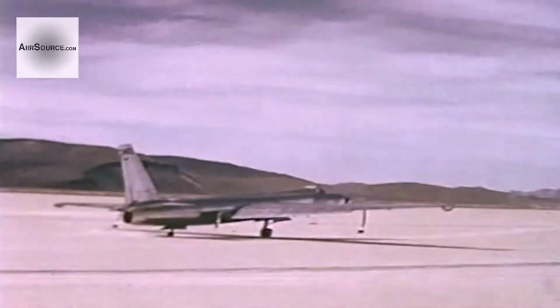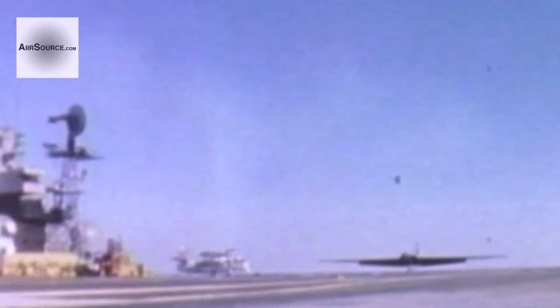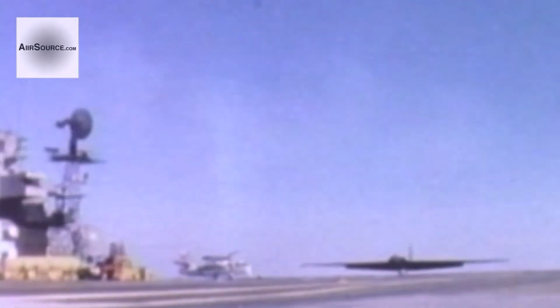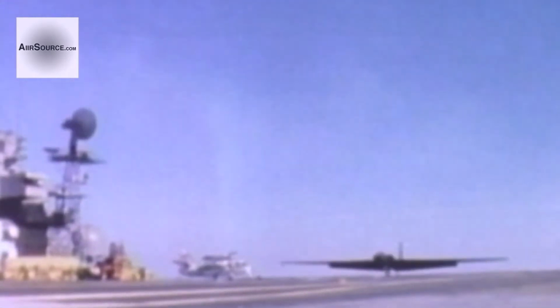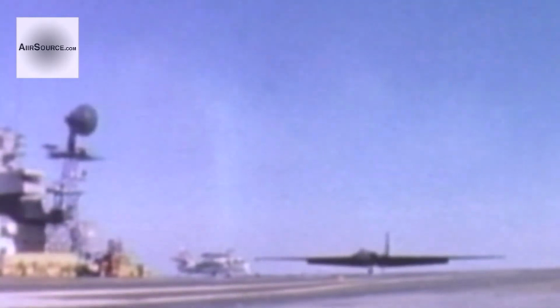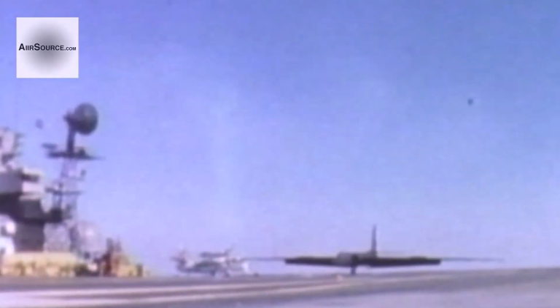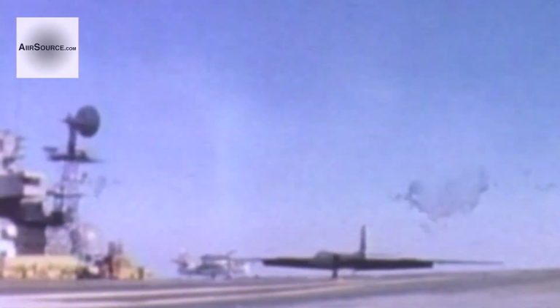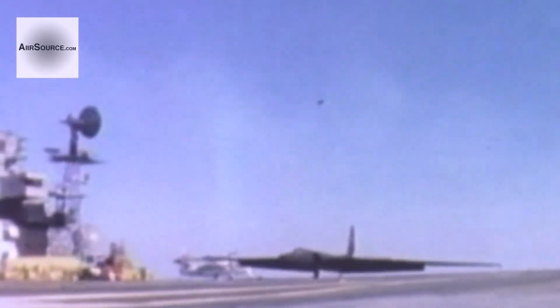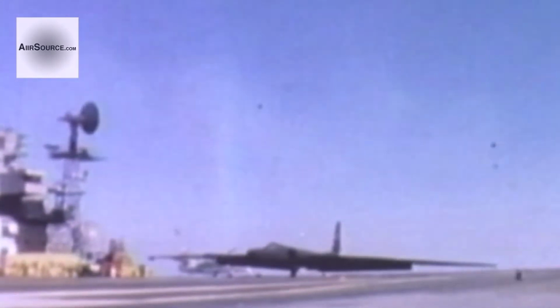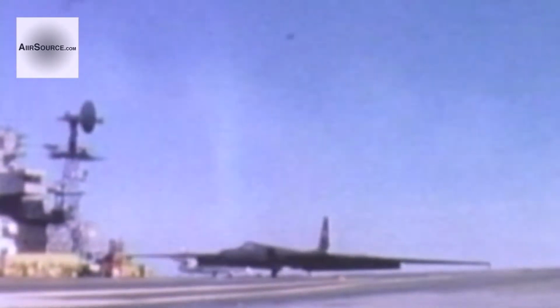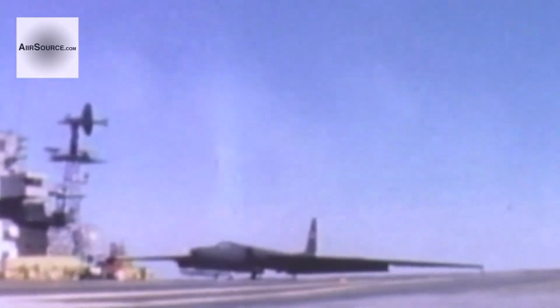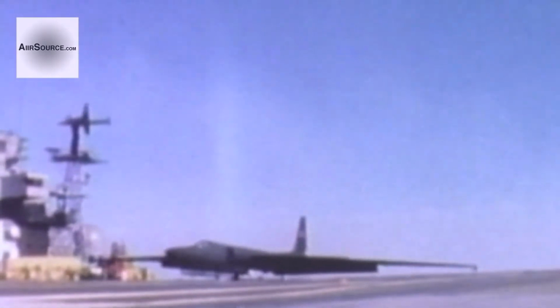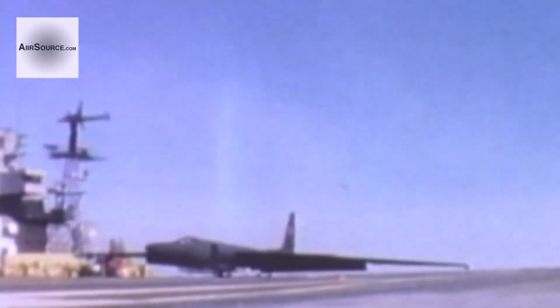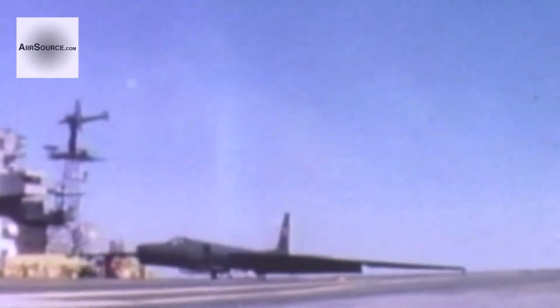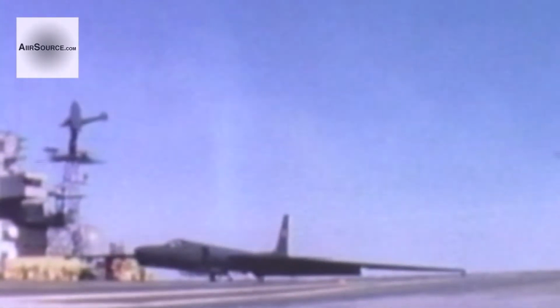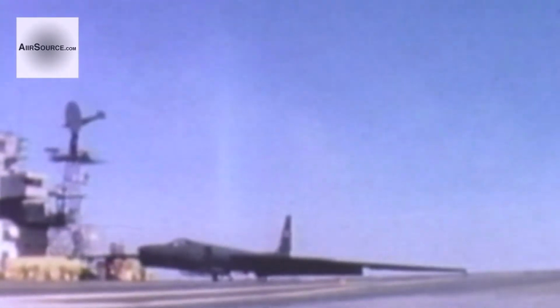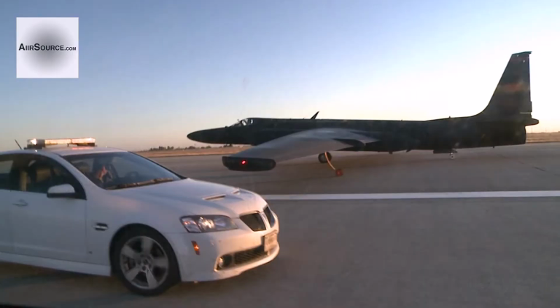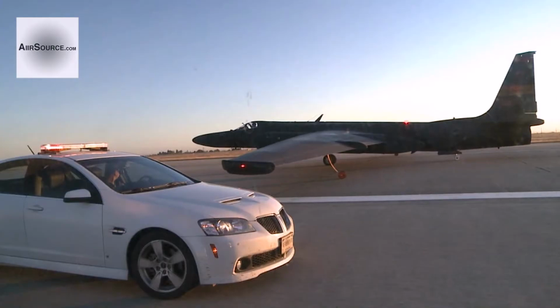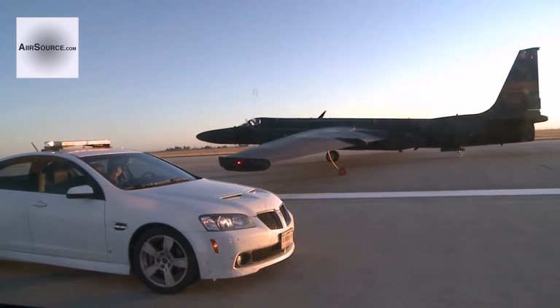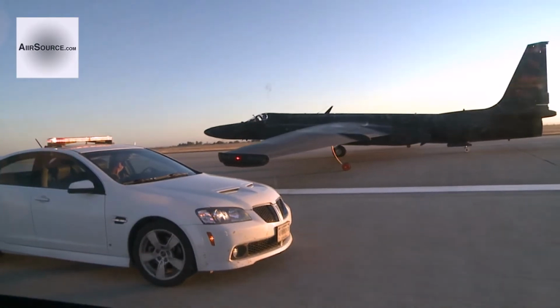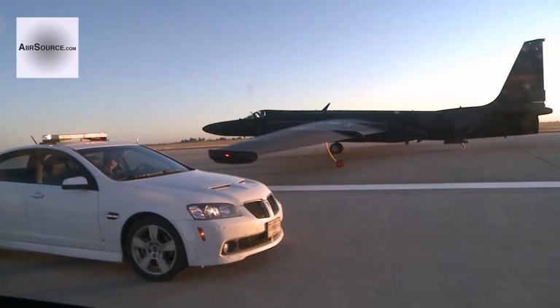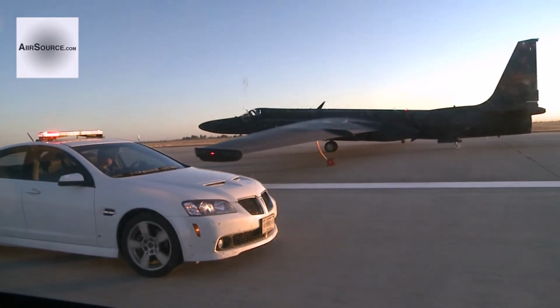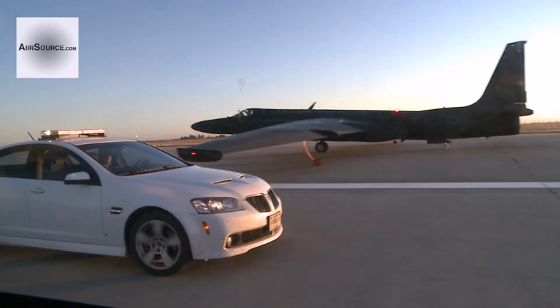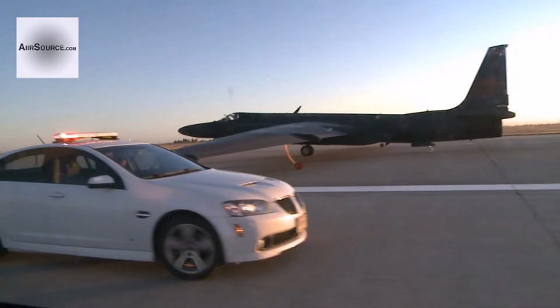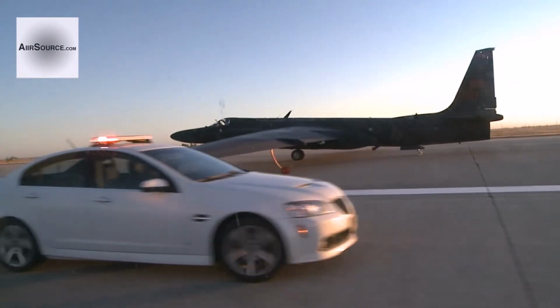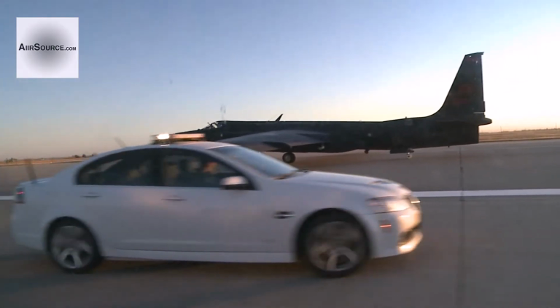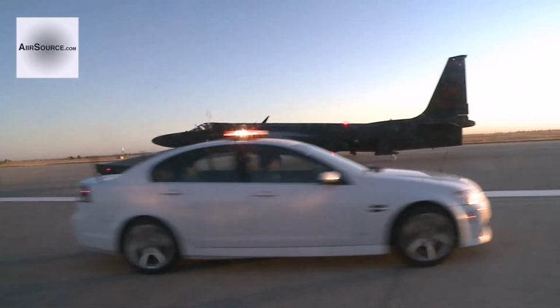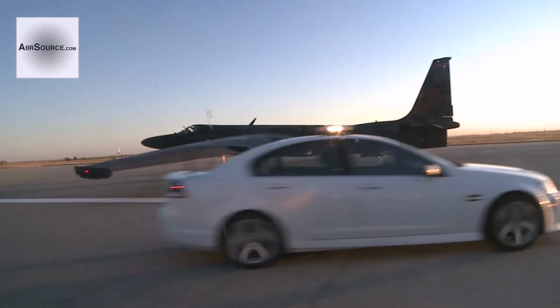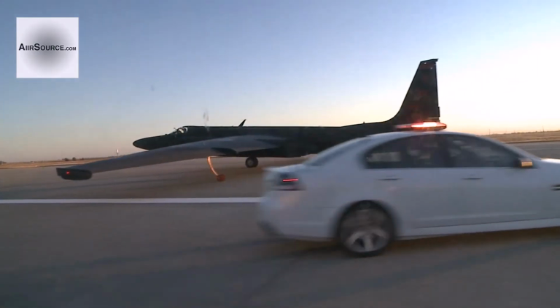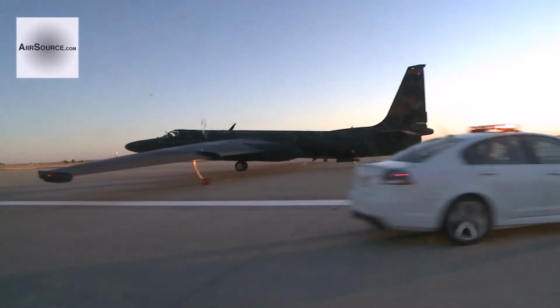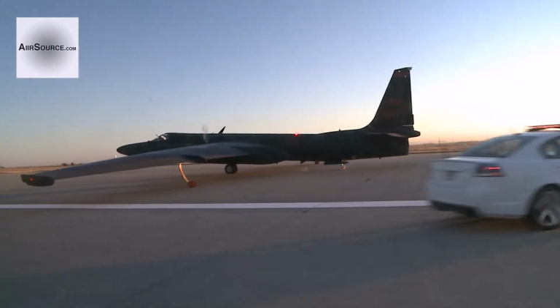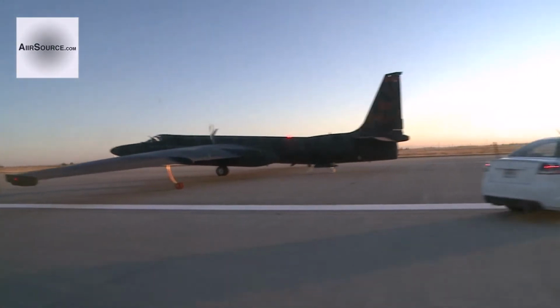The U-2, in the interest of saving weight, was built without wingtip landing gears. On an aircraft with a 105-foot wingspan, you can see the challenges this presents for pilots.